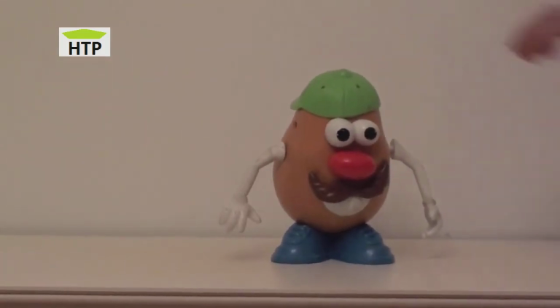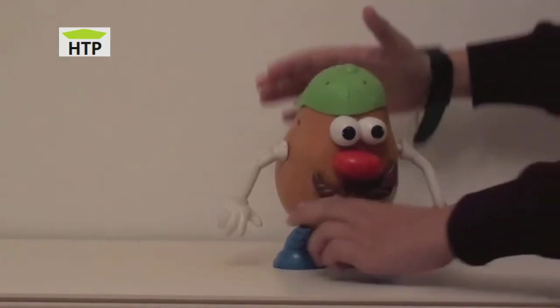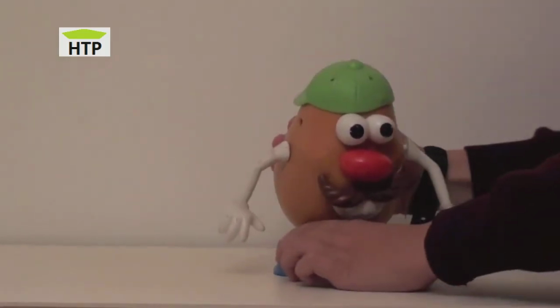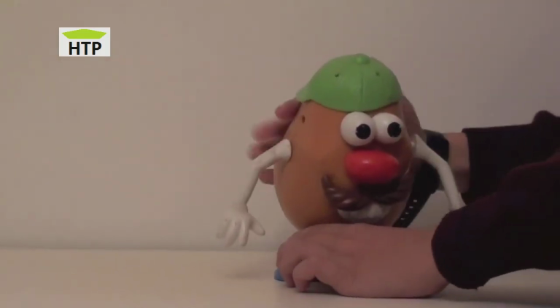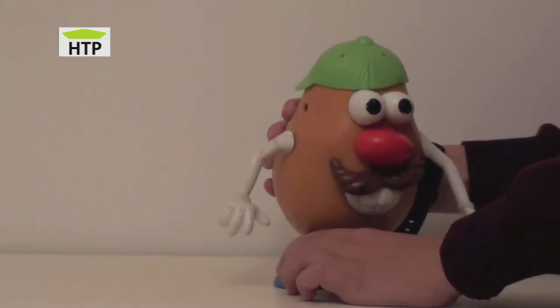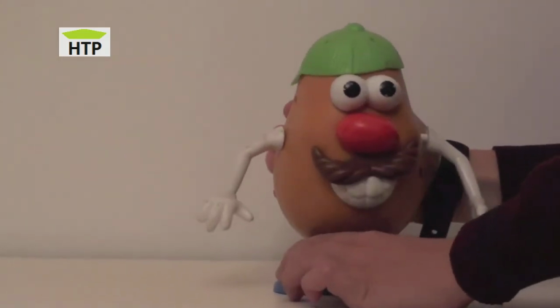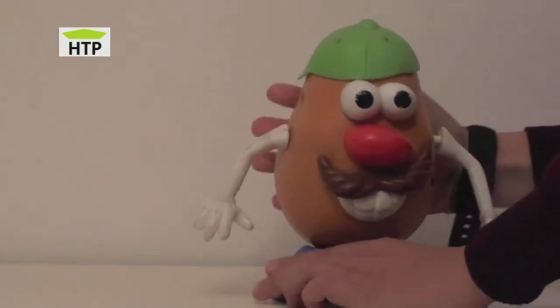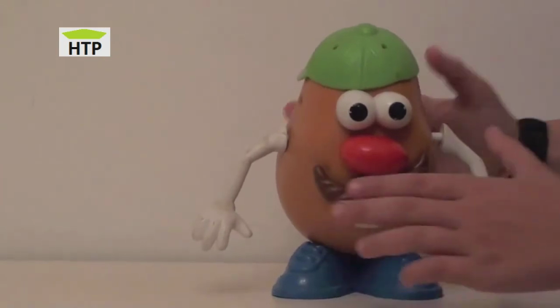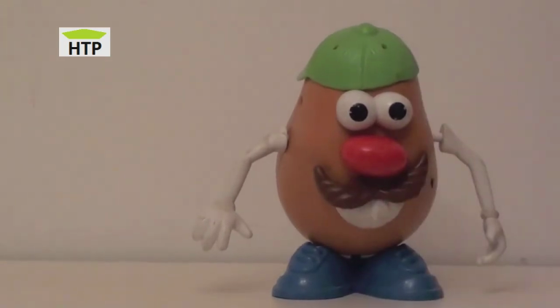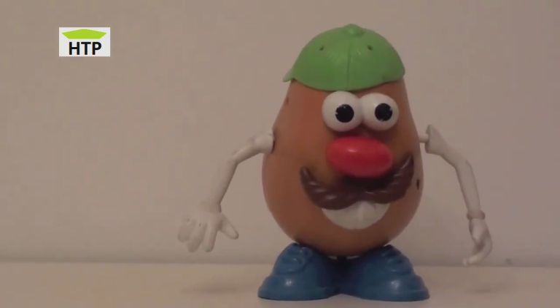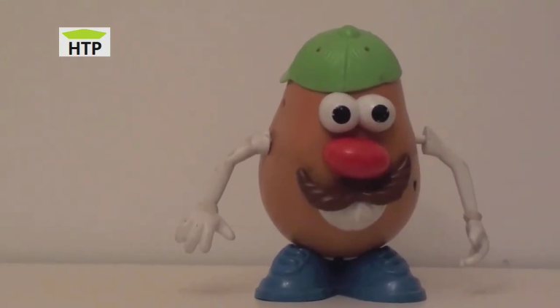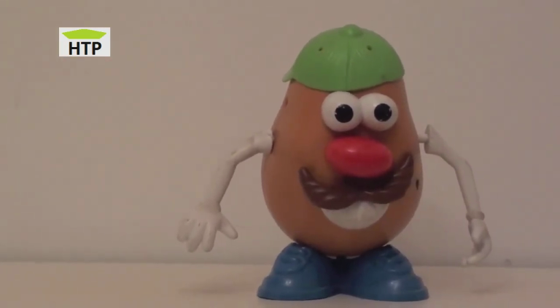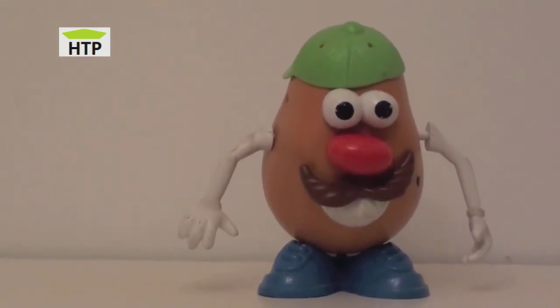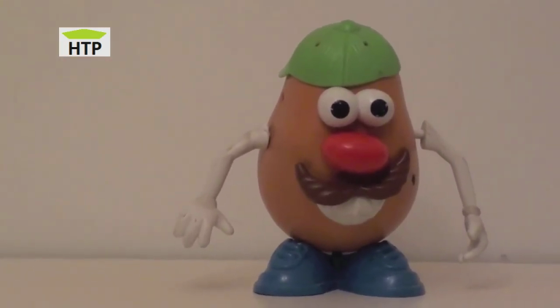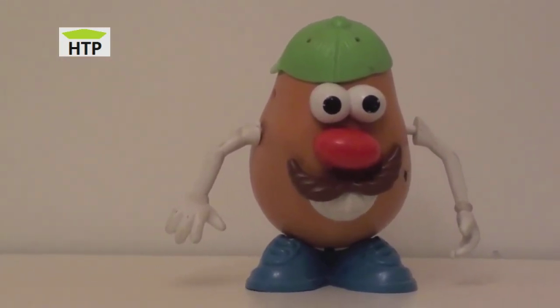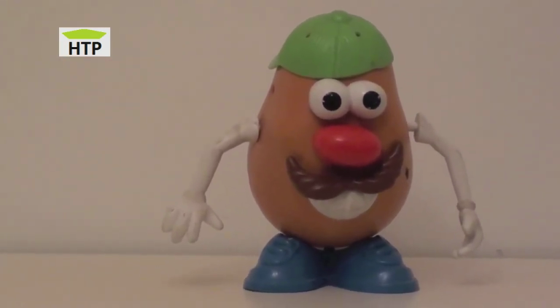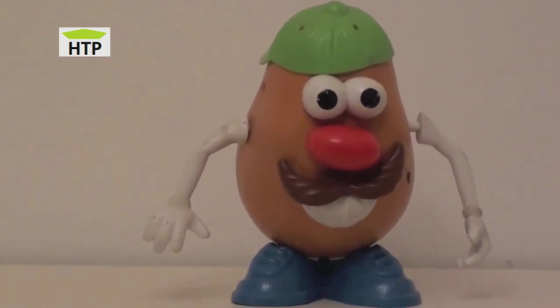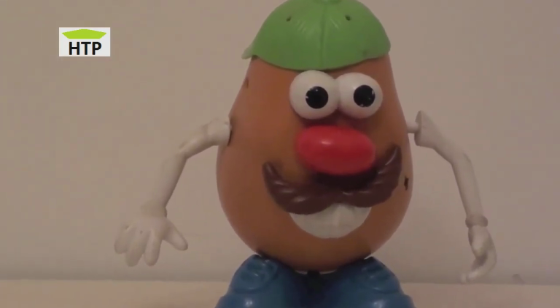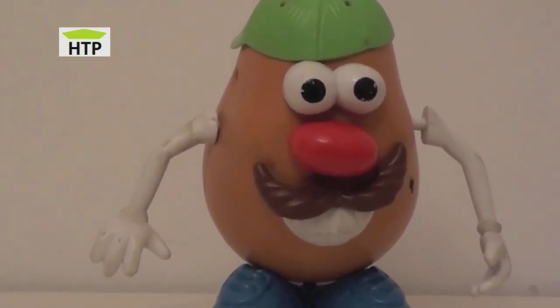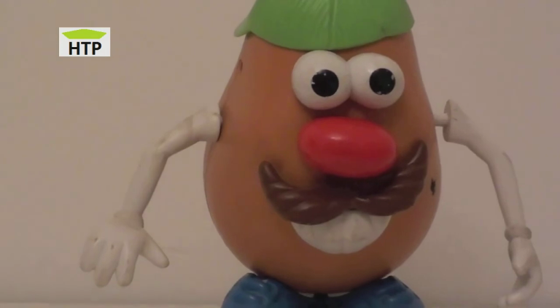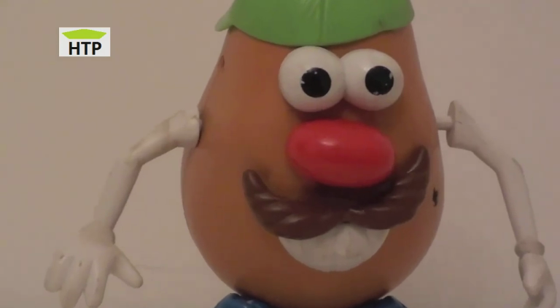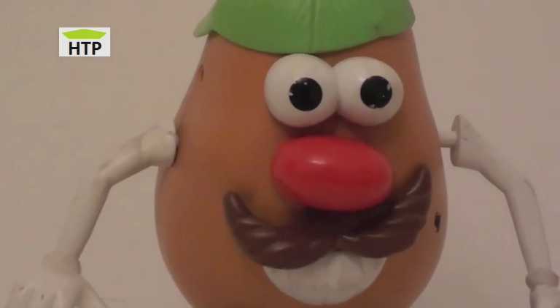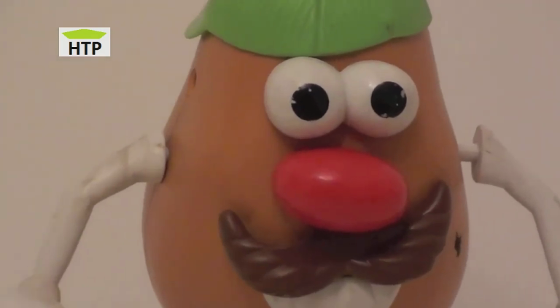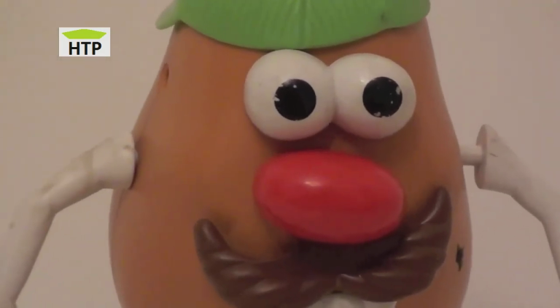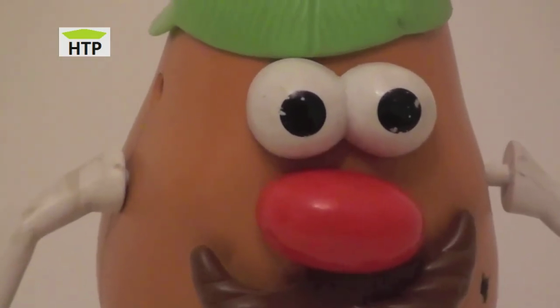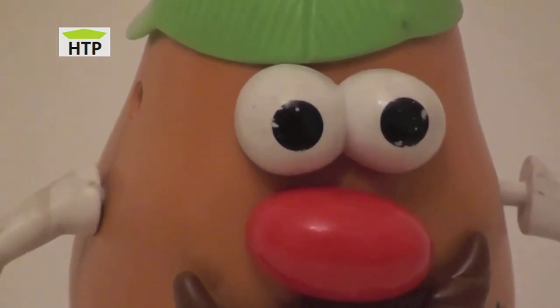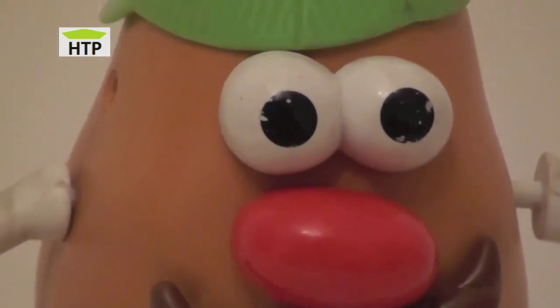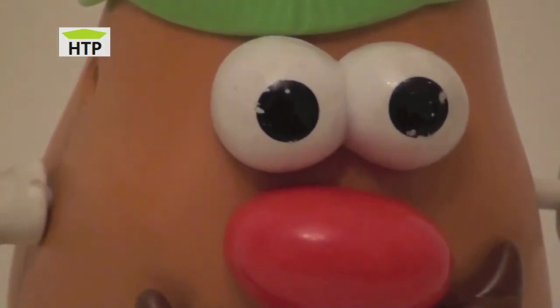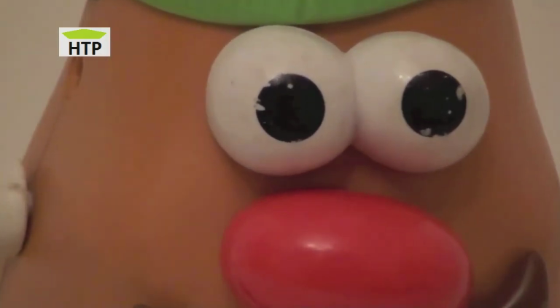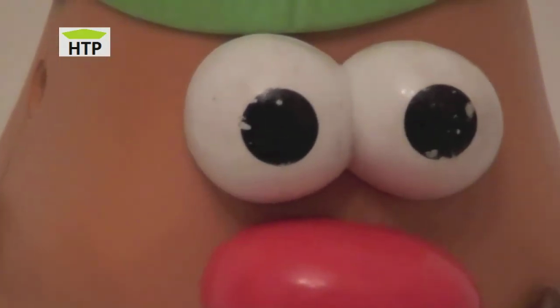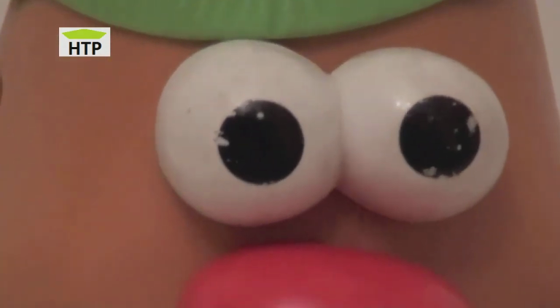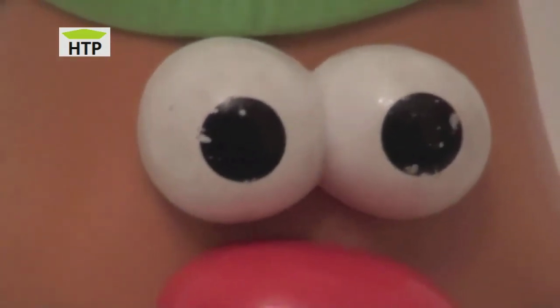Looks real. Mr. Potato Head, Toy Story. Hope you like it, kids. See you on our next review. Bye-bye.